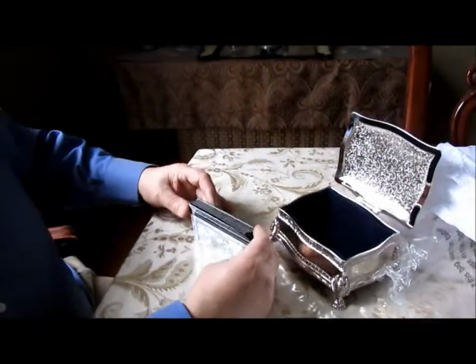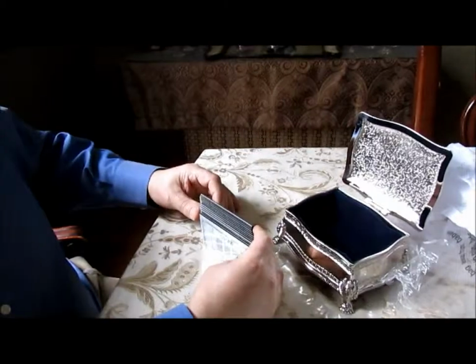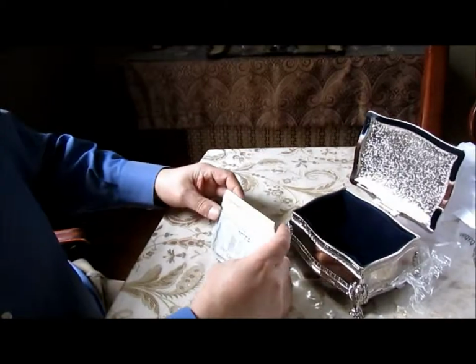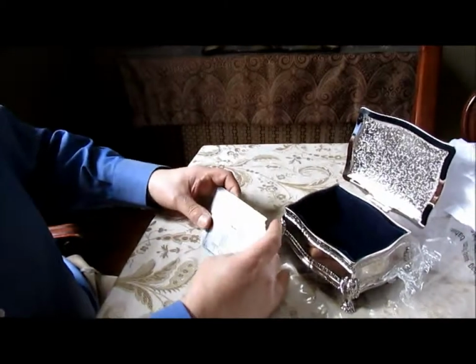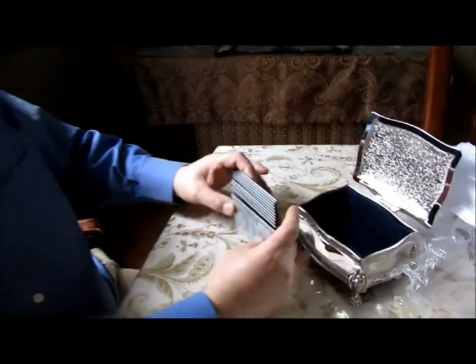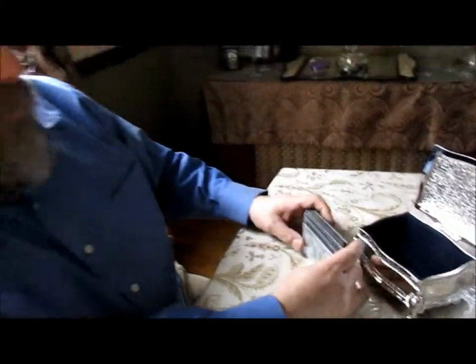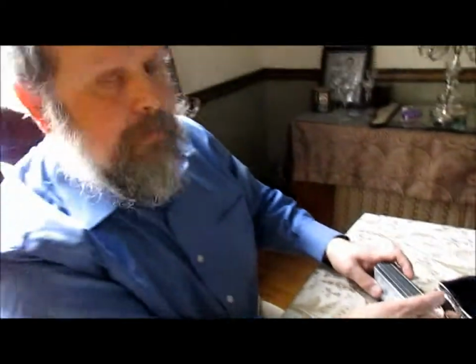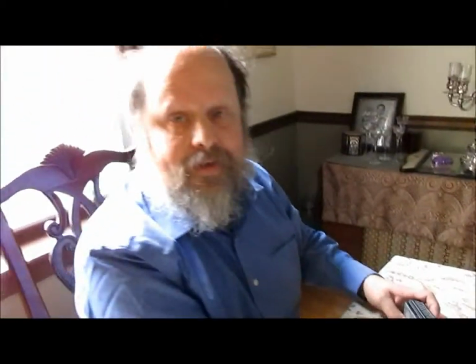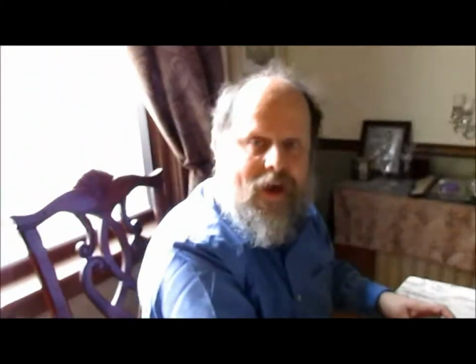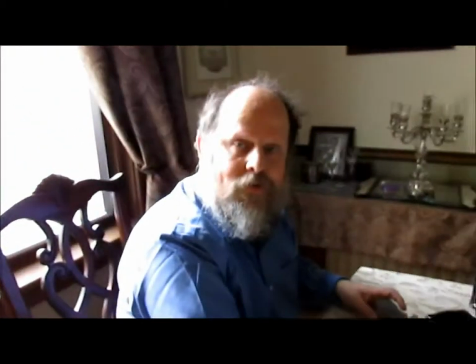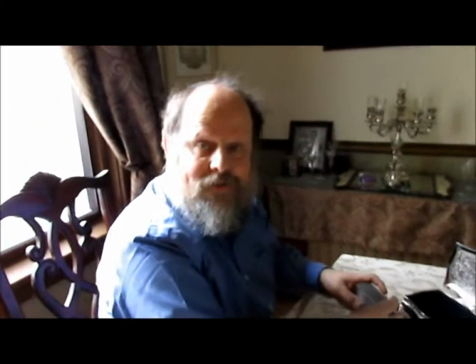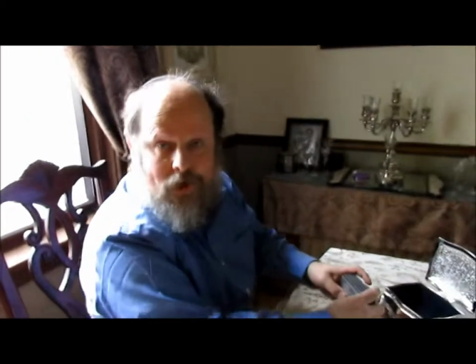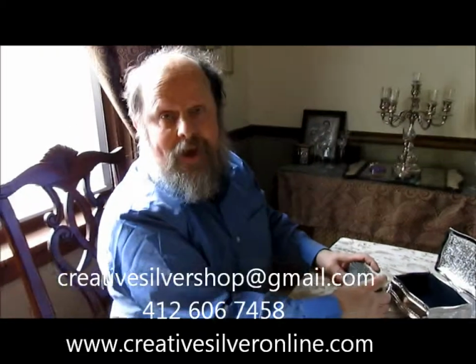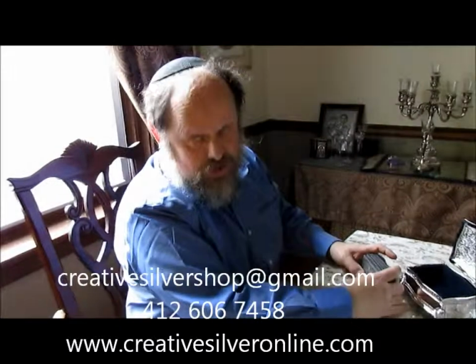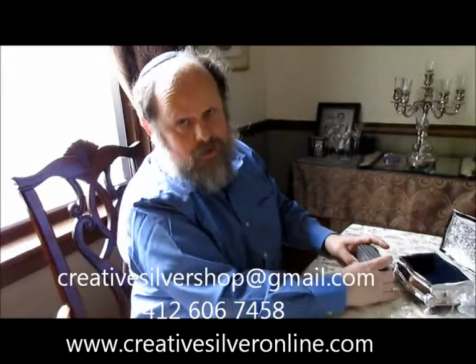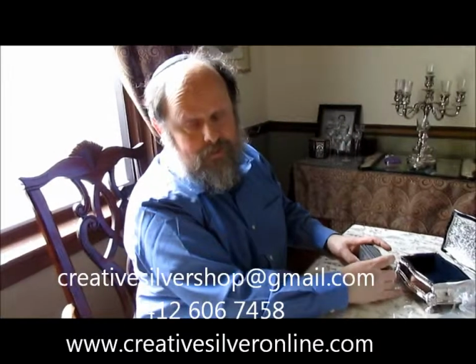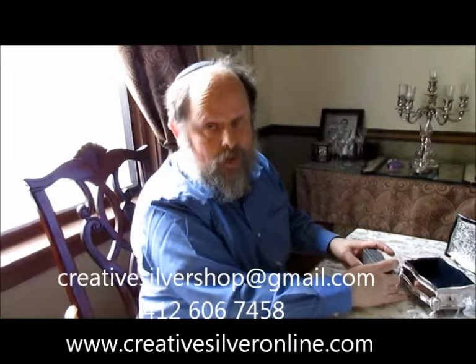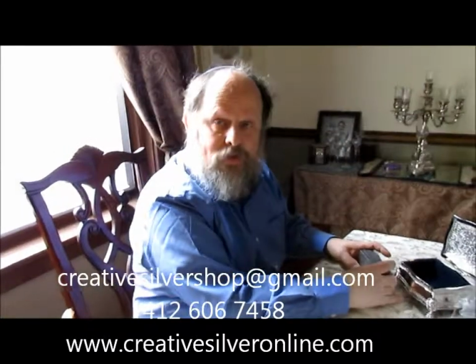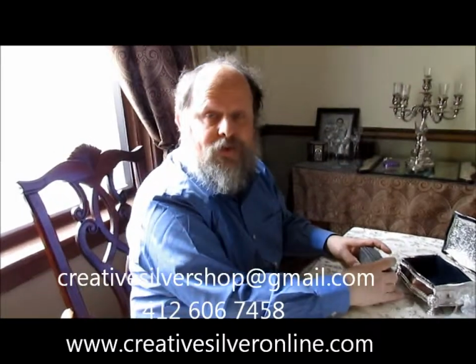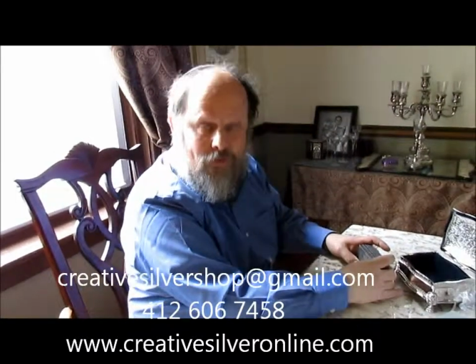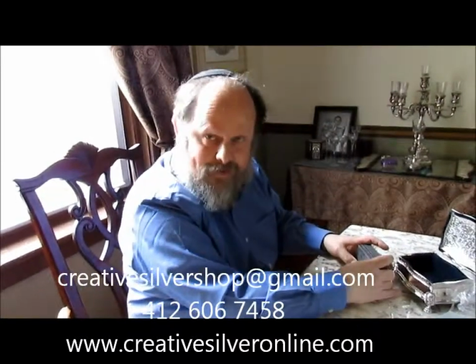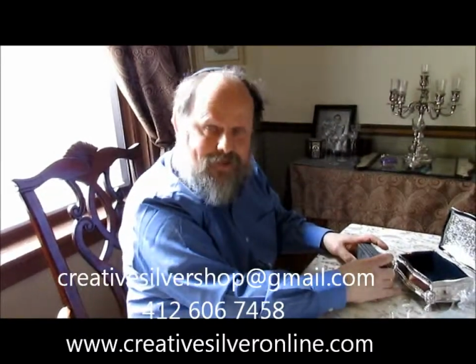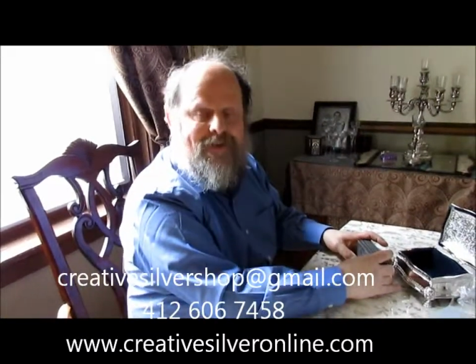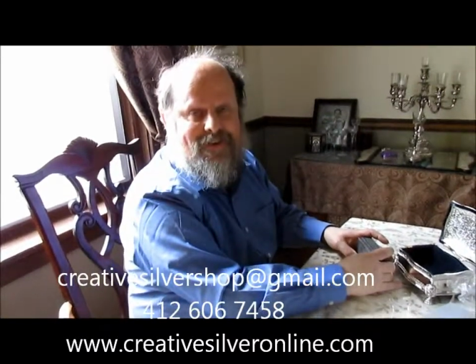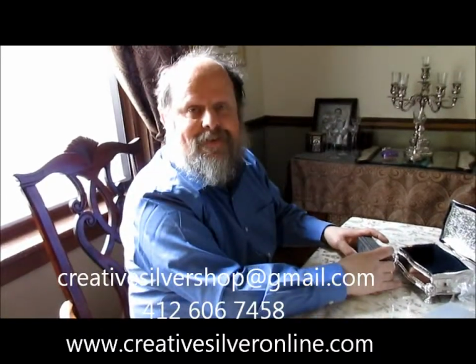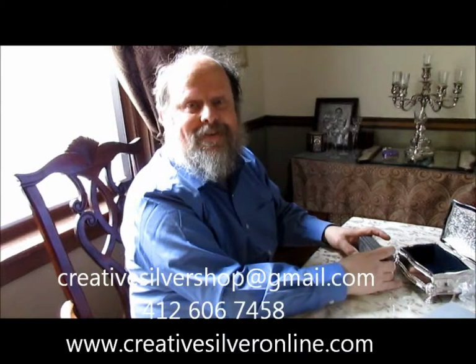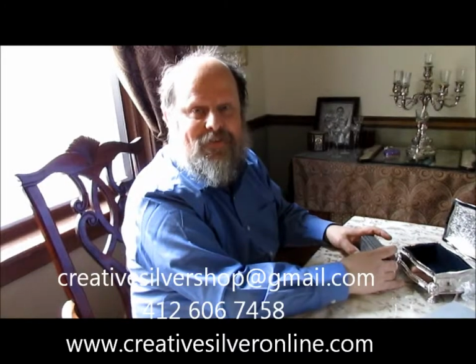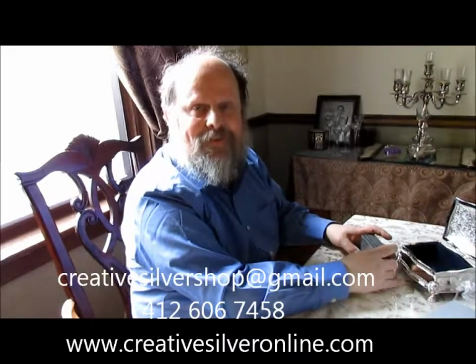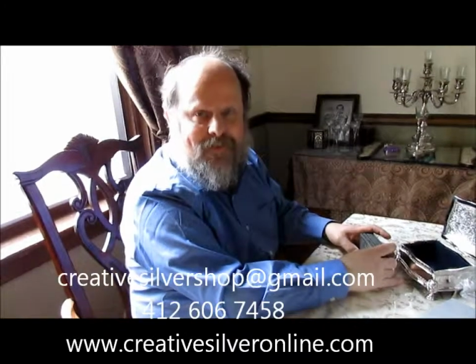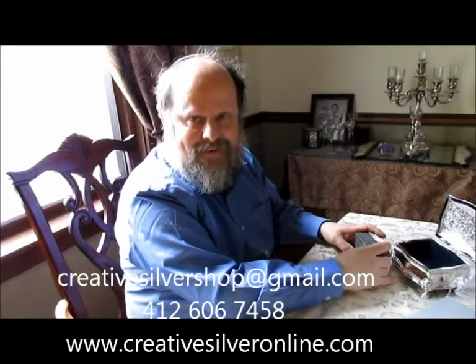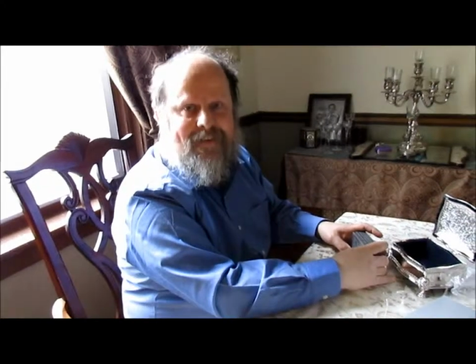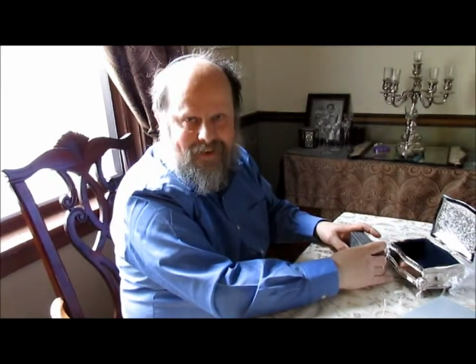For further information, you can email us at creativesilvershop@gmail.com. We can also be reached at 412-606-7458. Thank you.